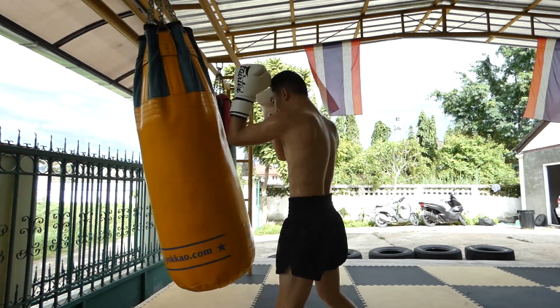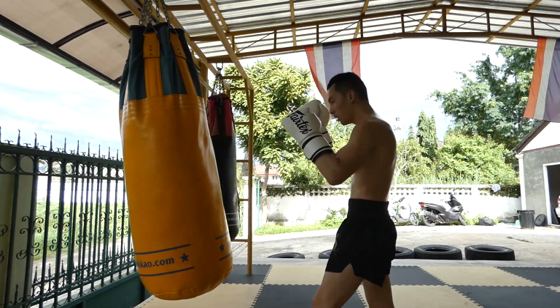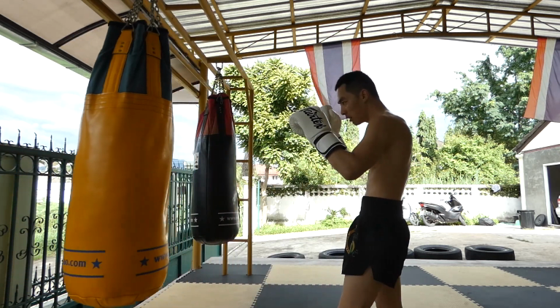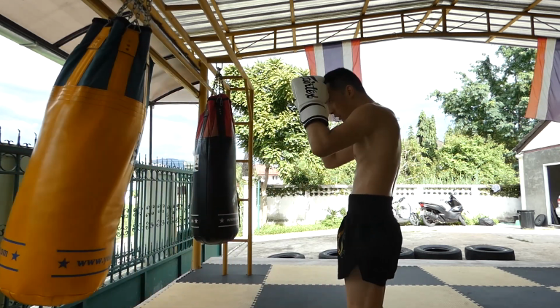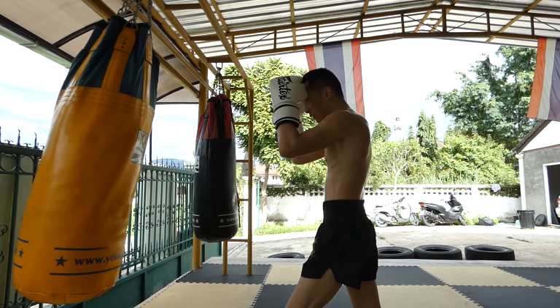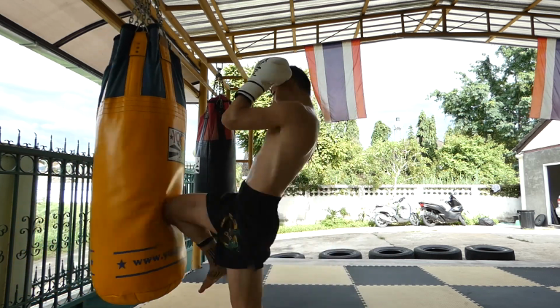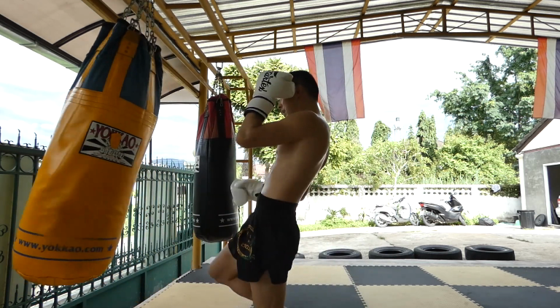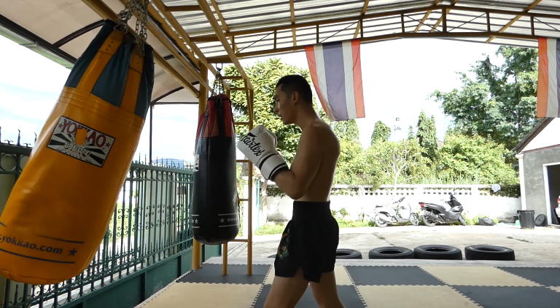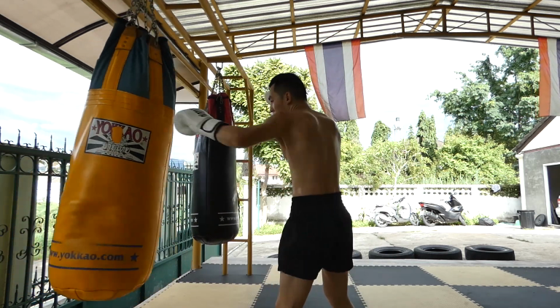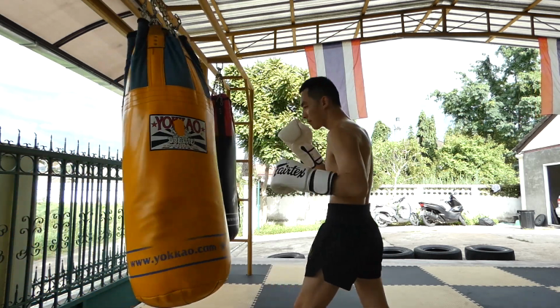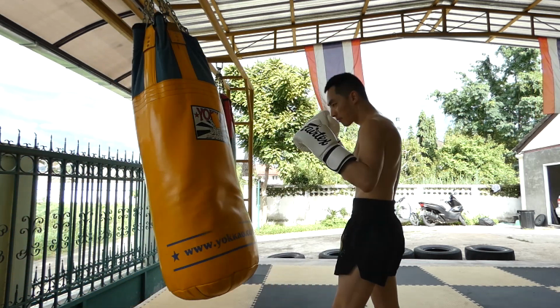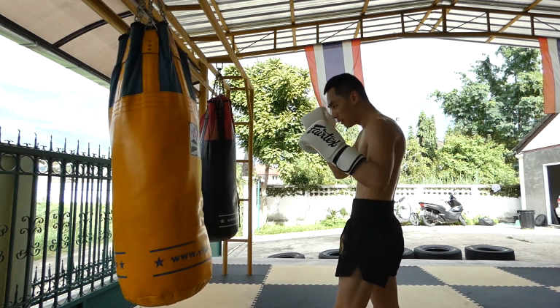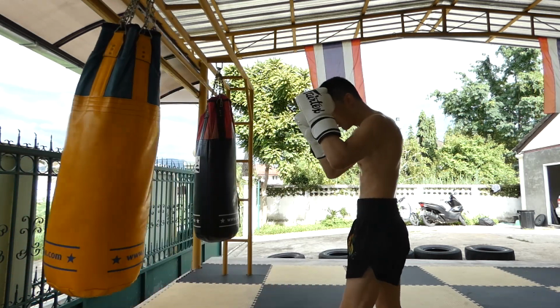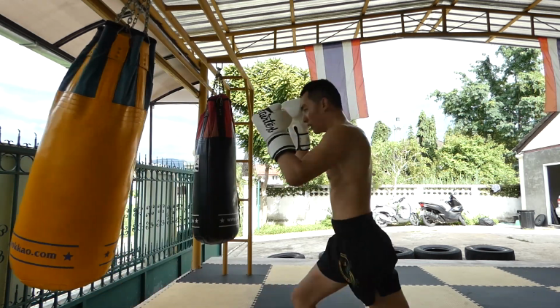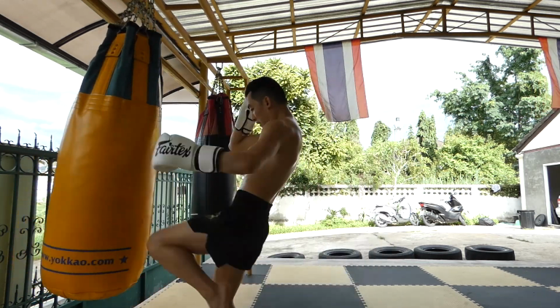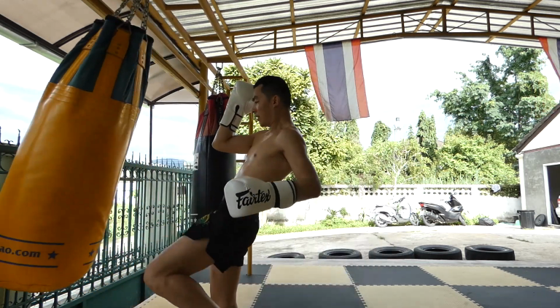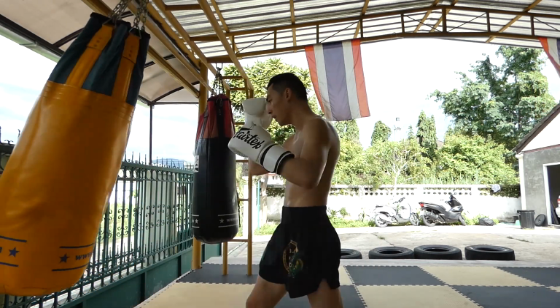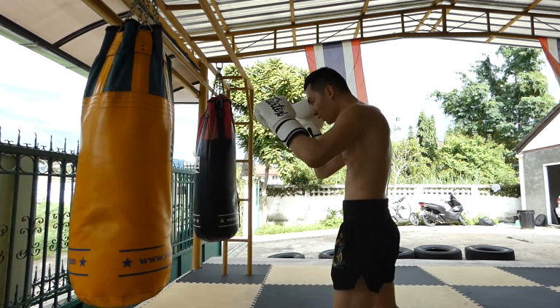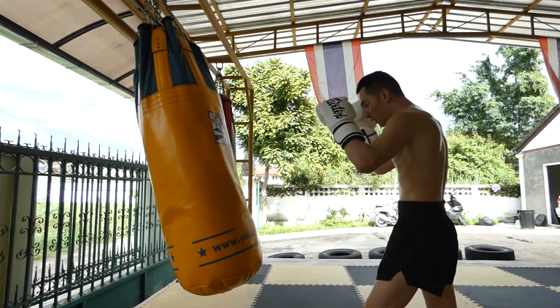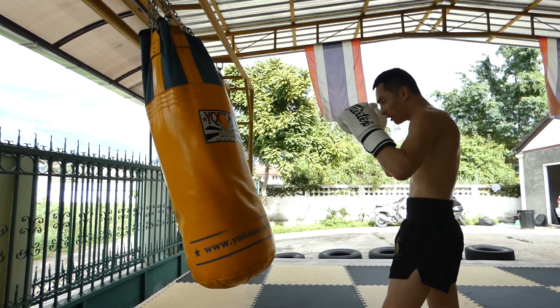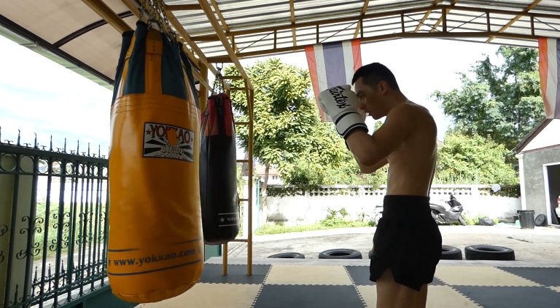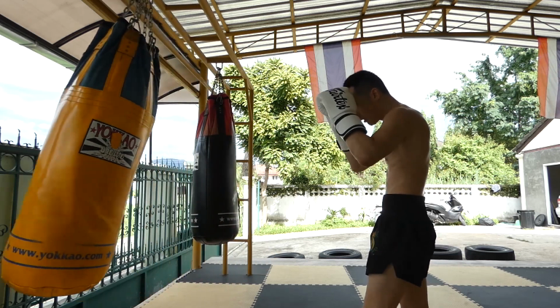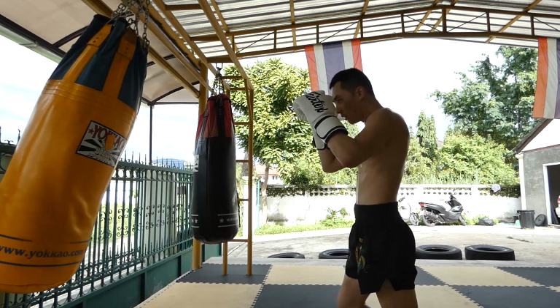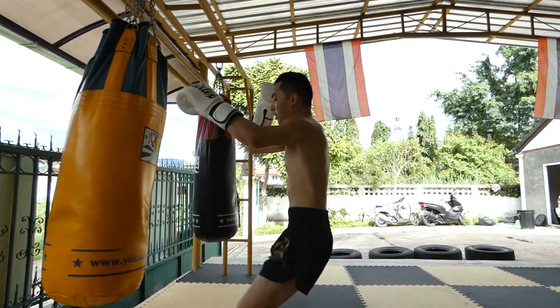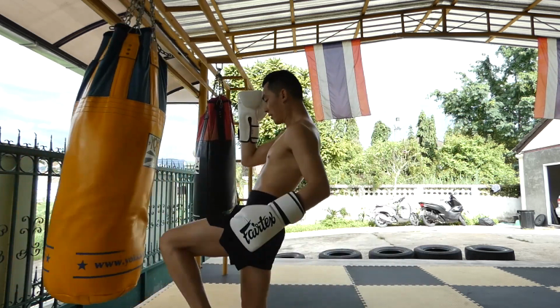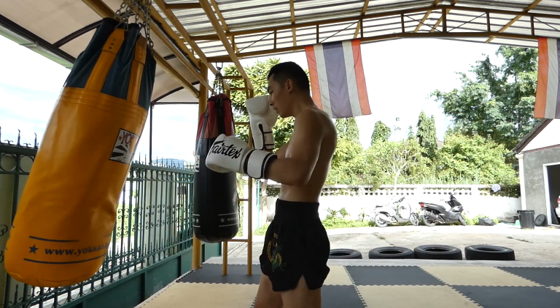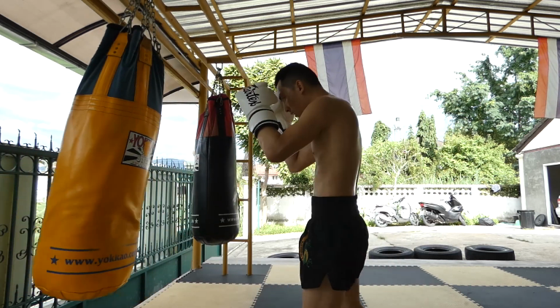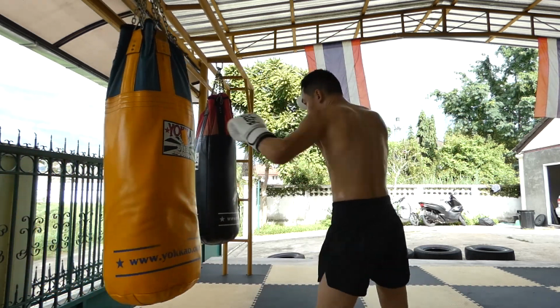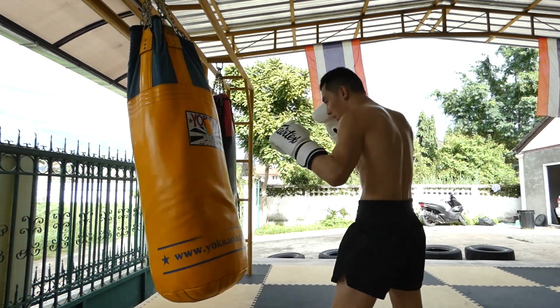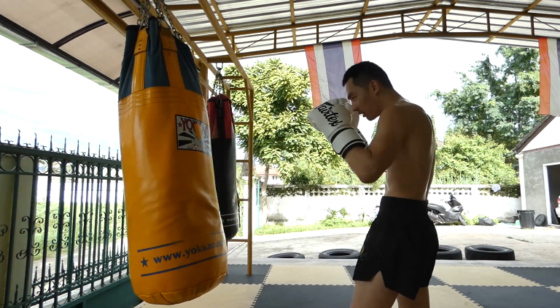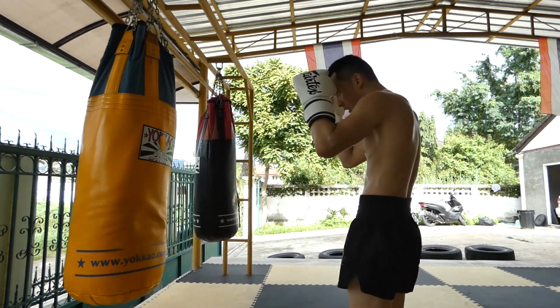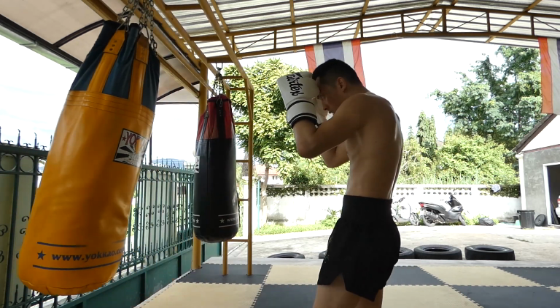Here's a helpful tip: find the softest bag, and you won't mess yourself up. Because there are a few of those bags out there that just destroy your shins.